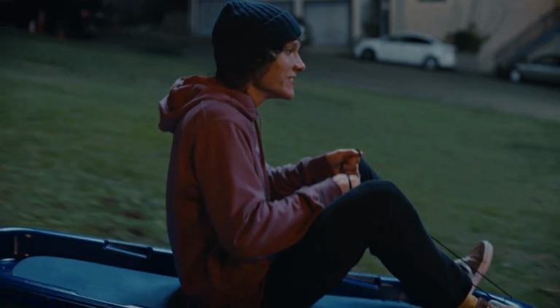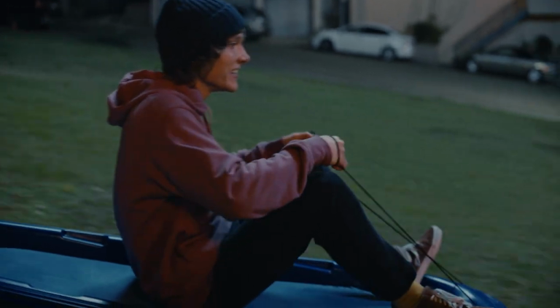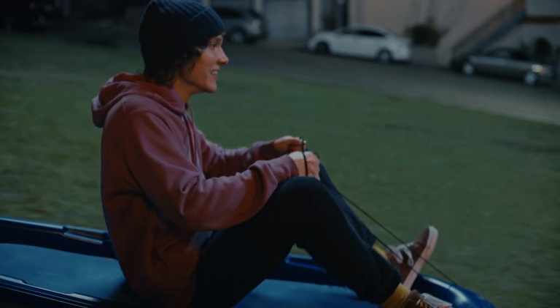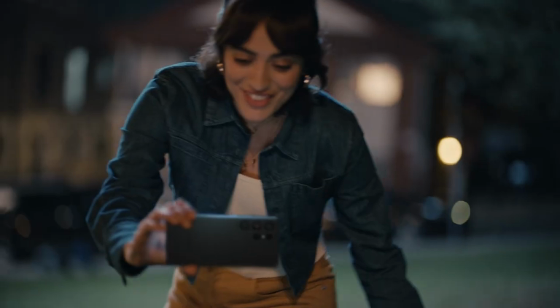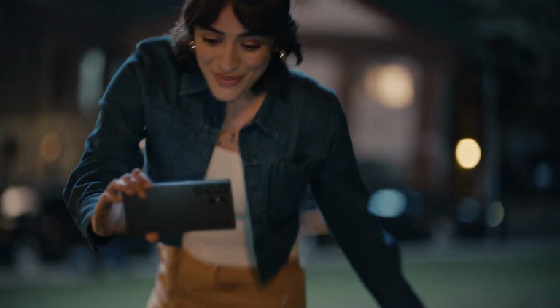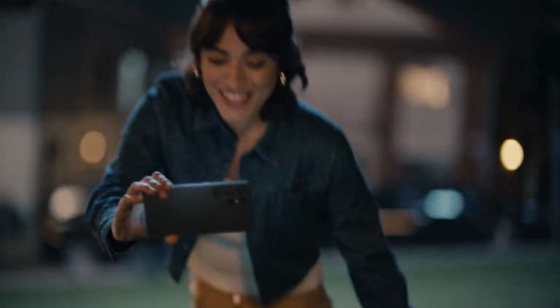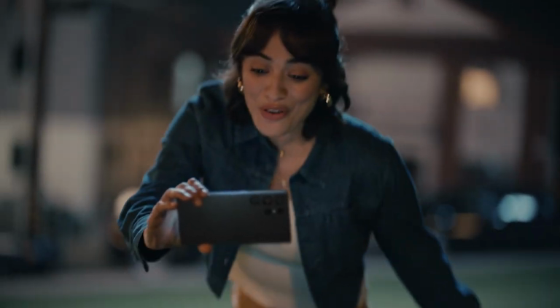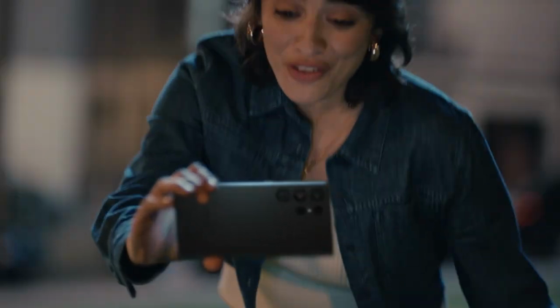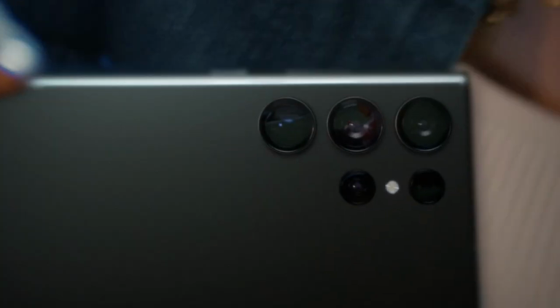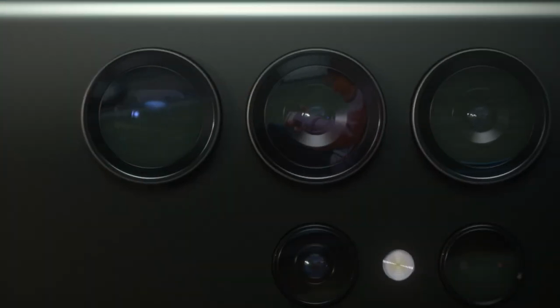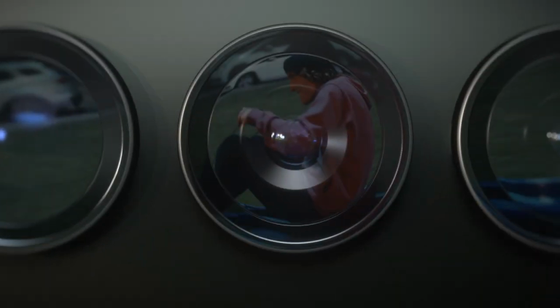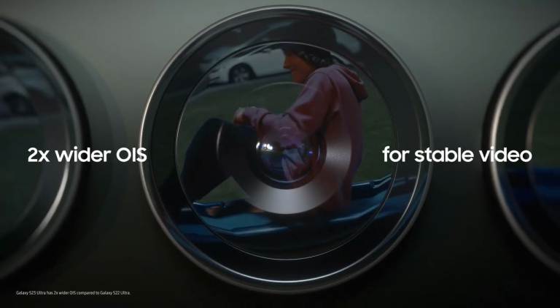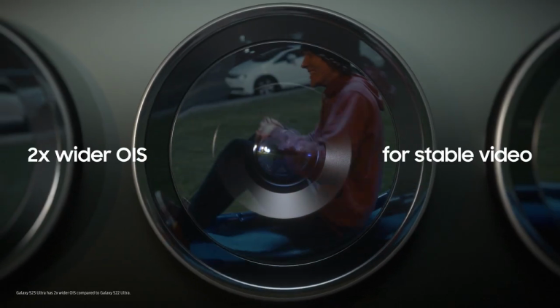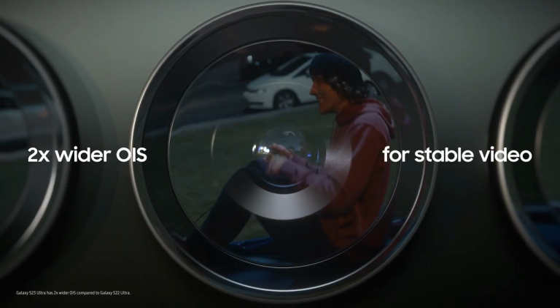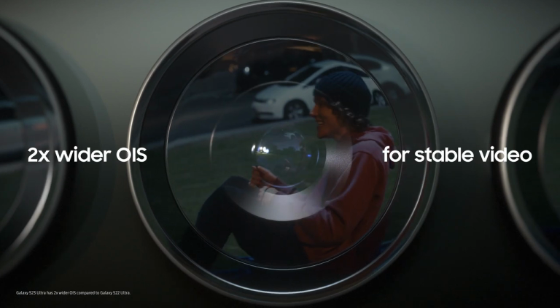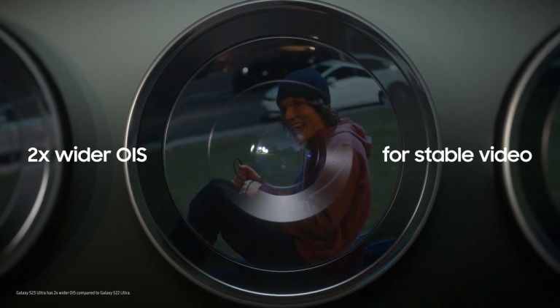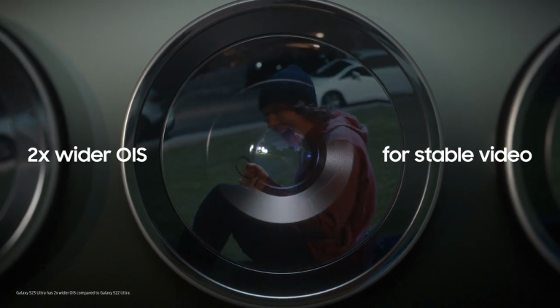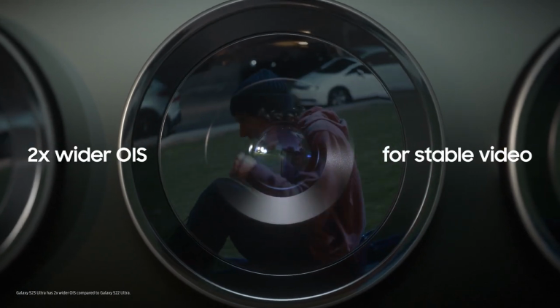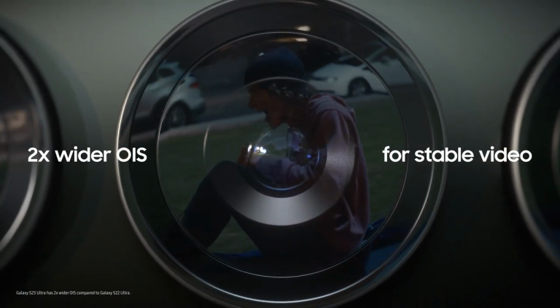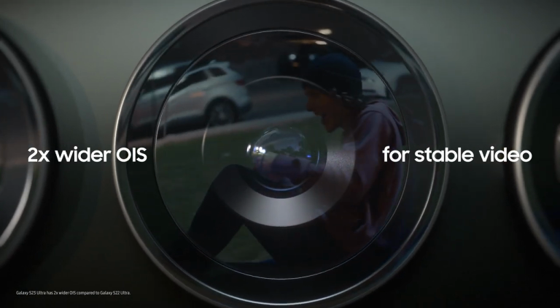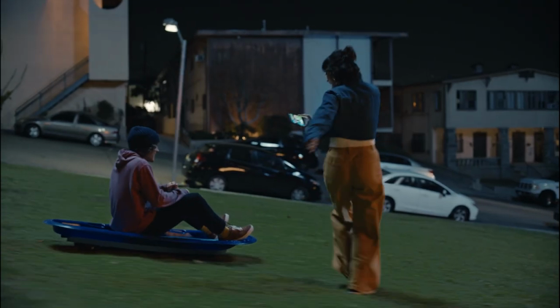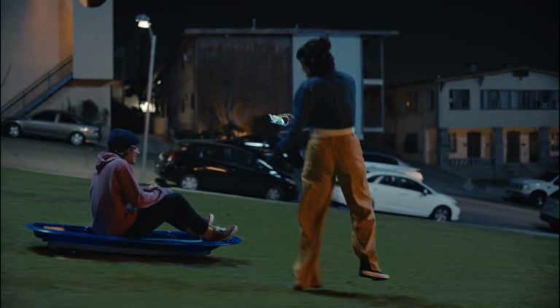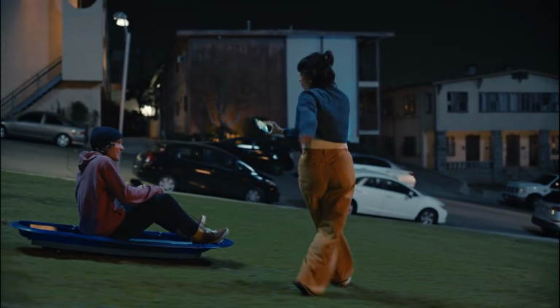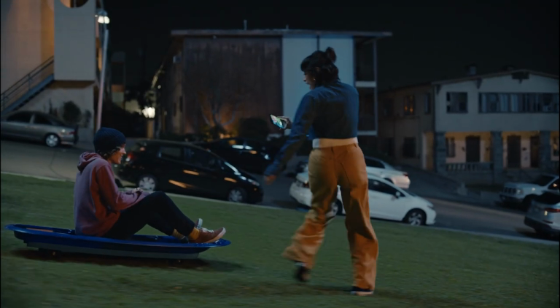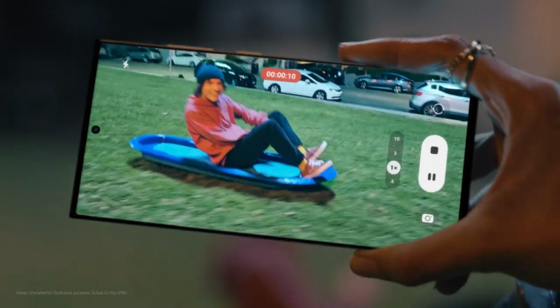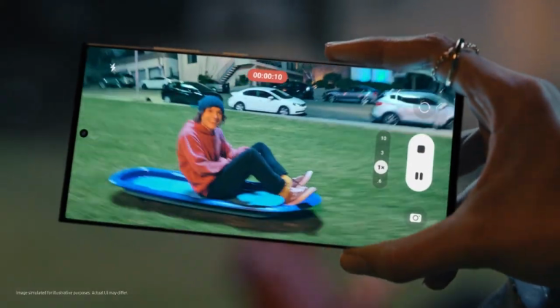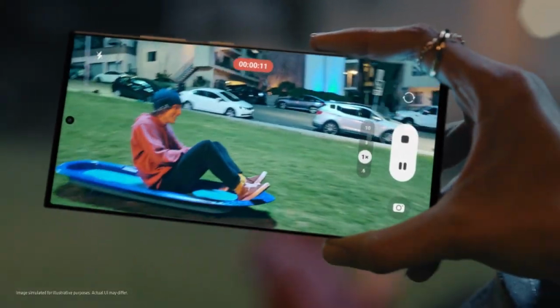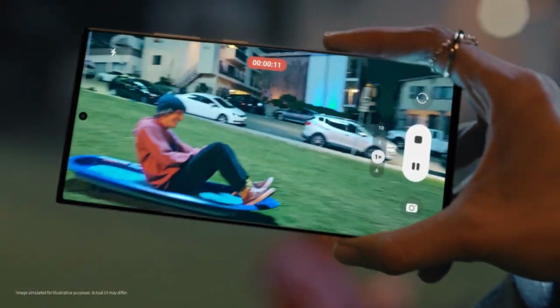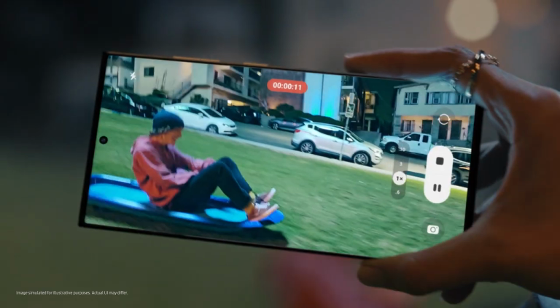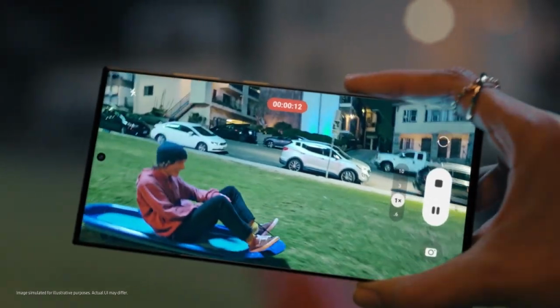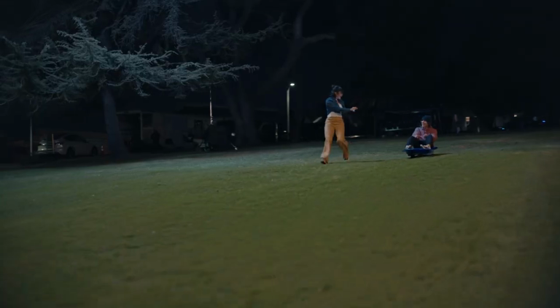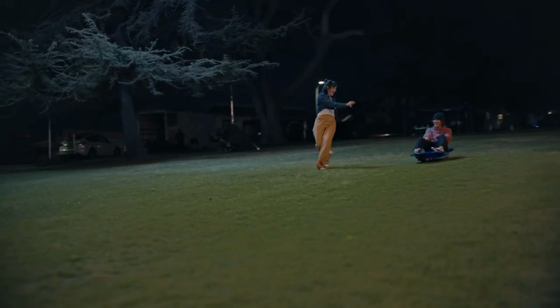Where's your sled? Don't need one. It's more fun filming you with Nightography. Galaxy S23 Ultra — got two times wider OIS and improved AI for more stable night videos.